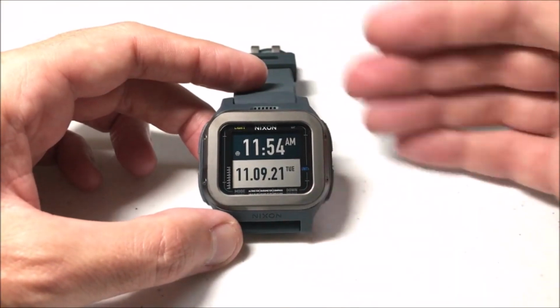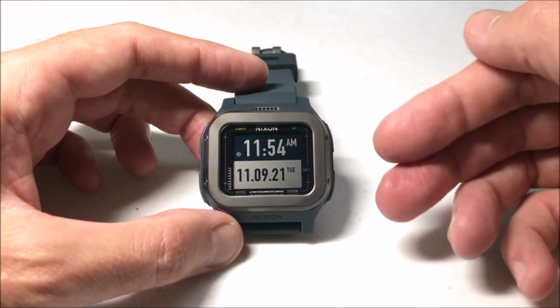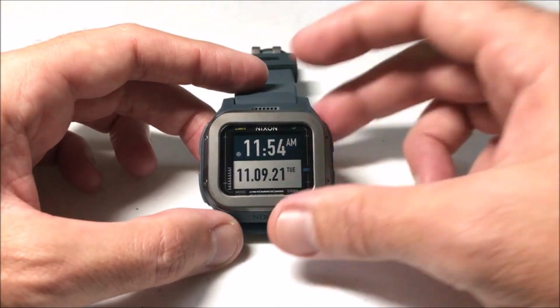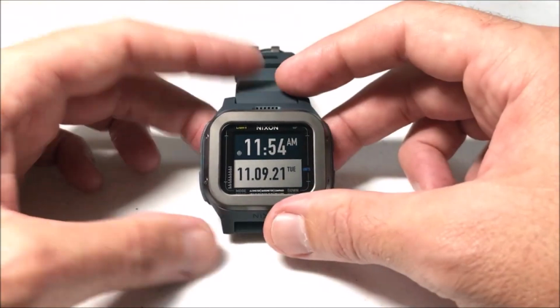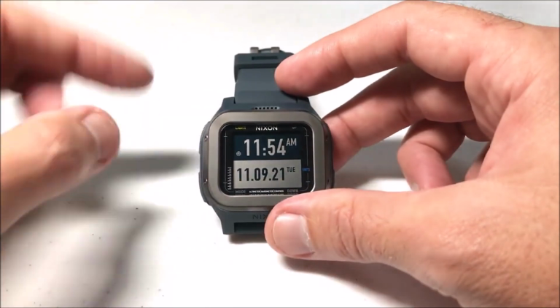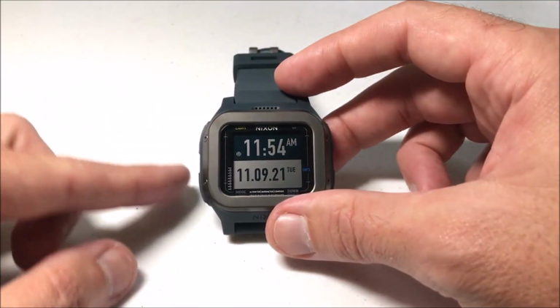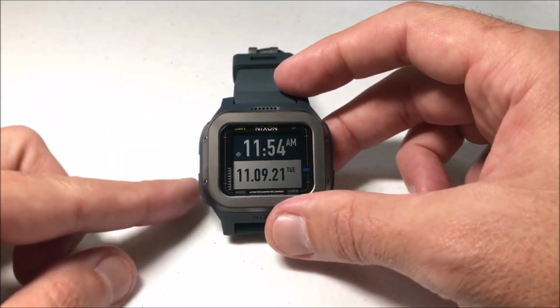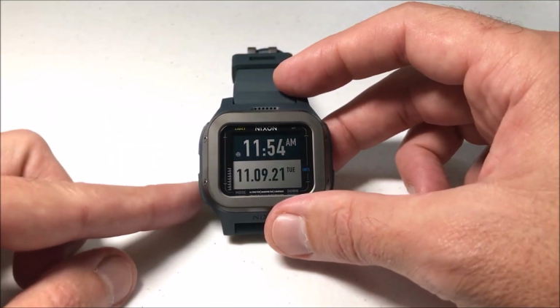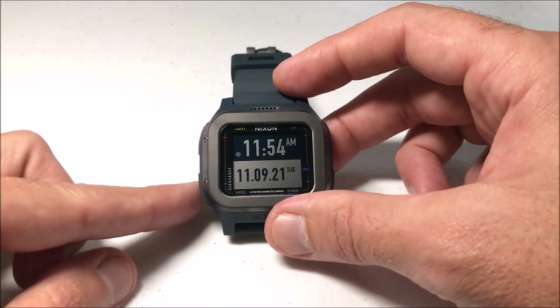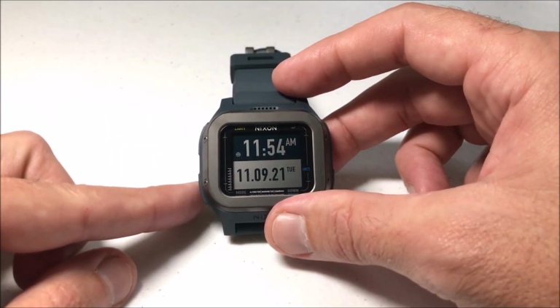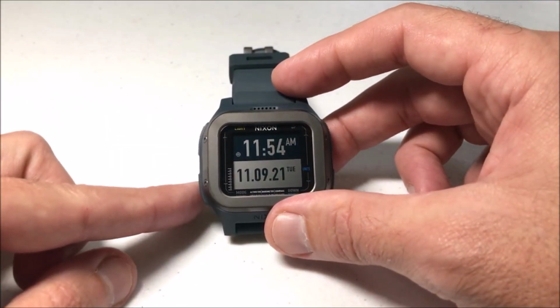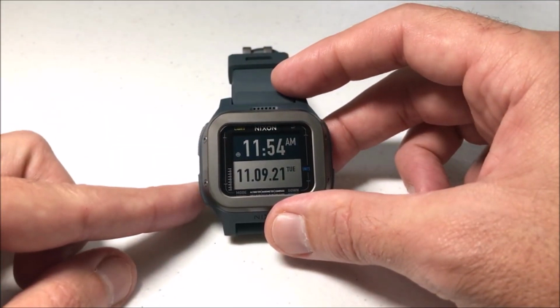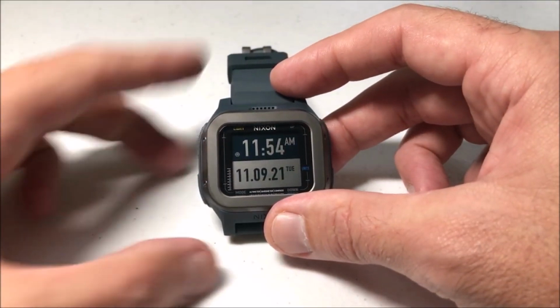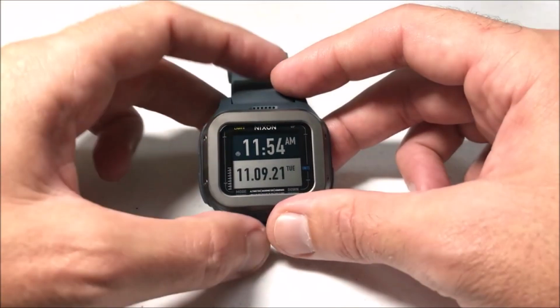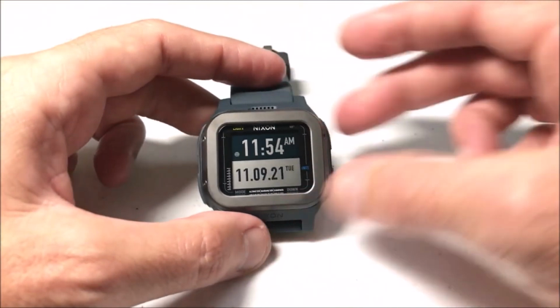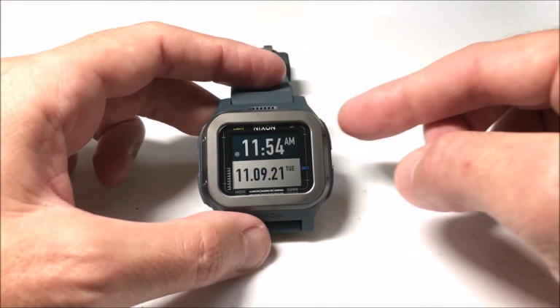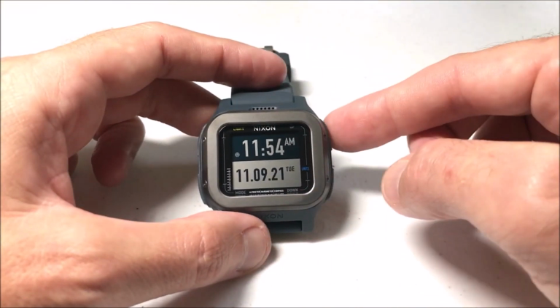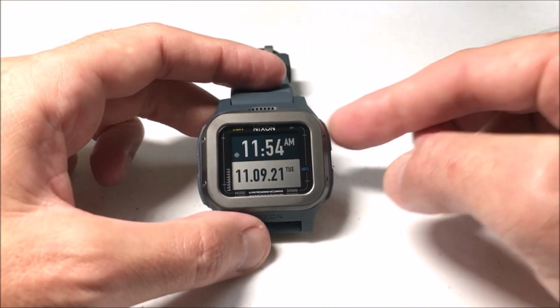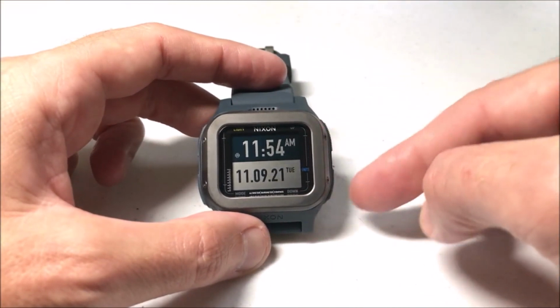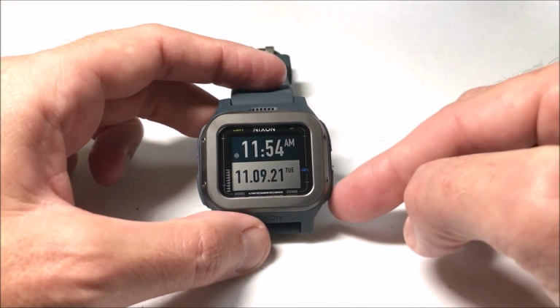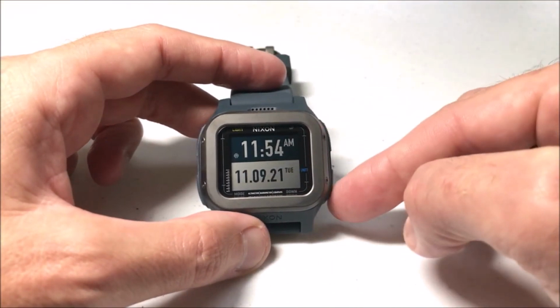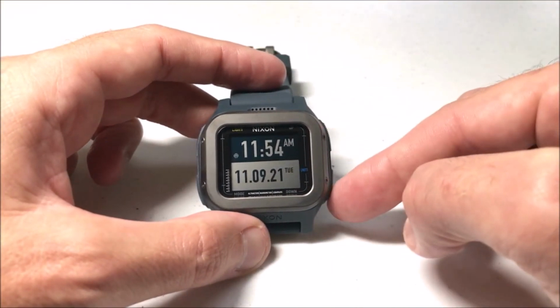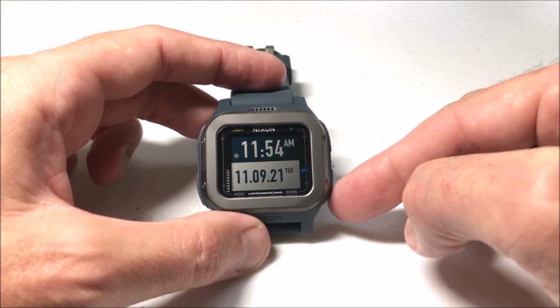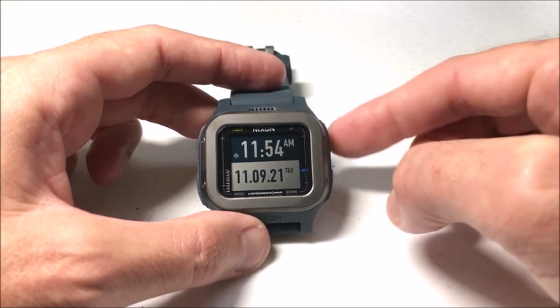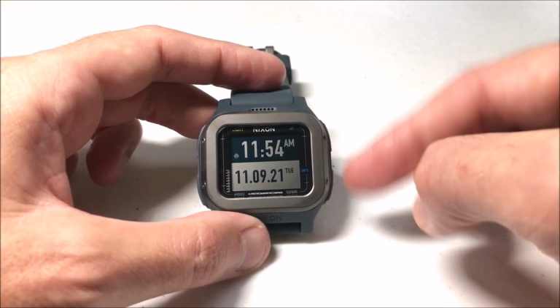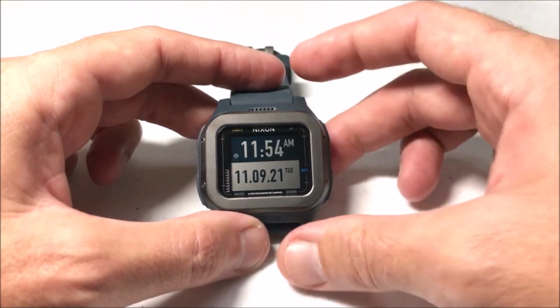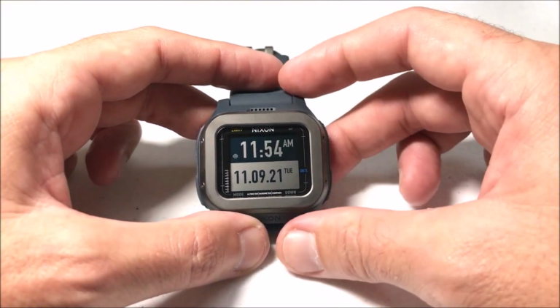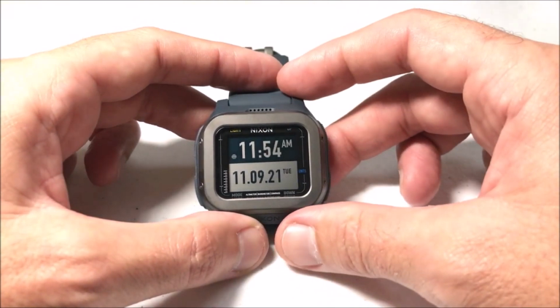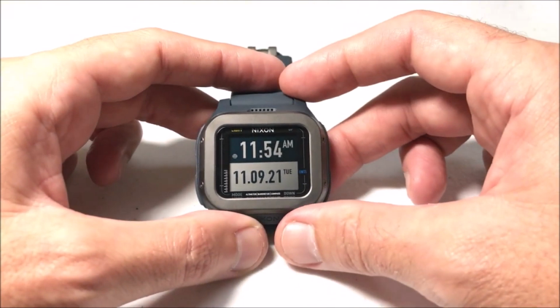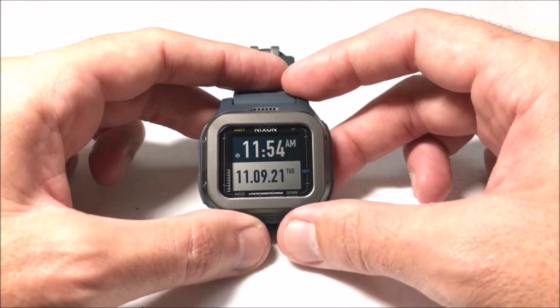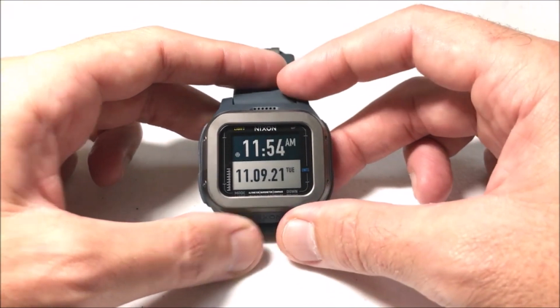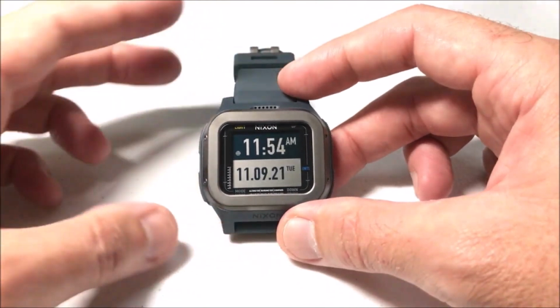As with everything on this watch, your bottom left button is going to be your mode button, then you've got an up button and you've got a down button. So we're going to be using those three buttons in this video.